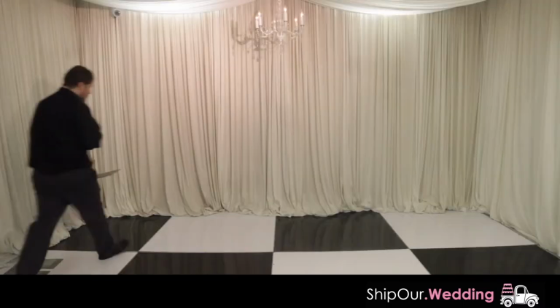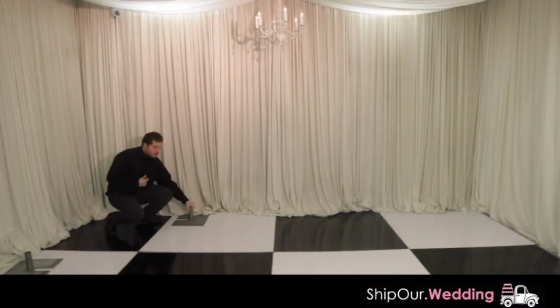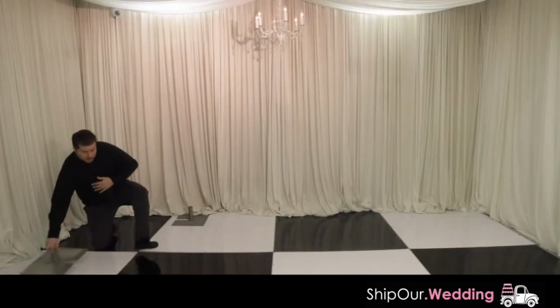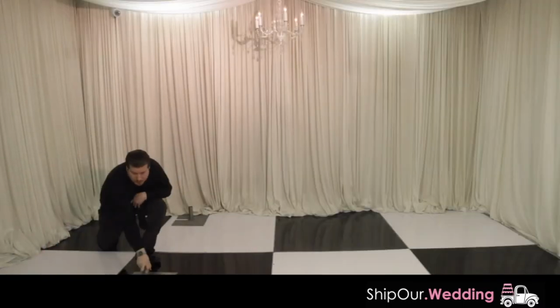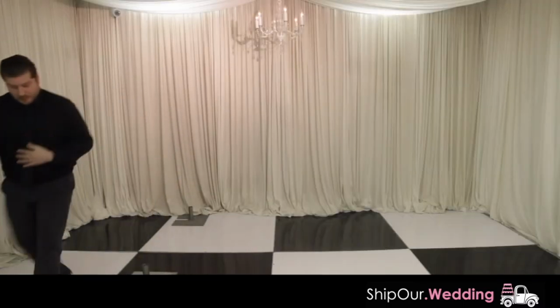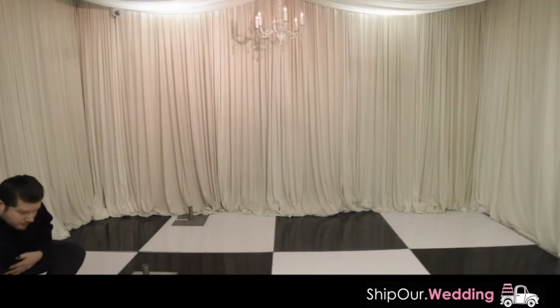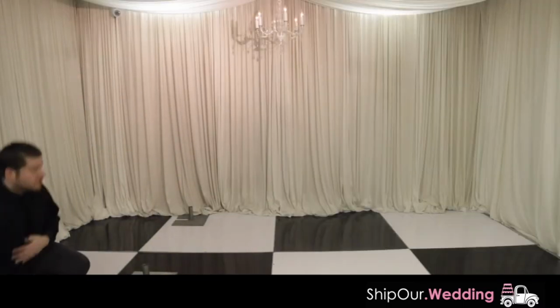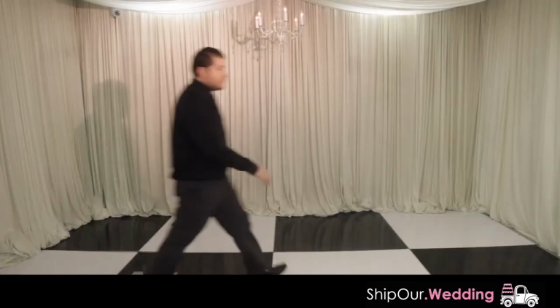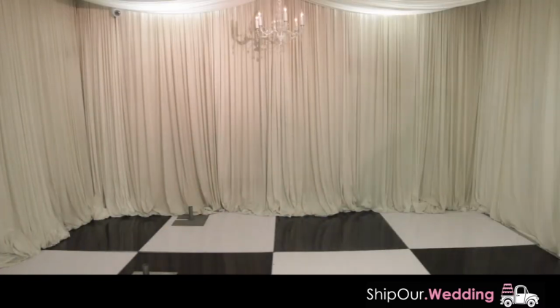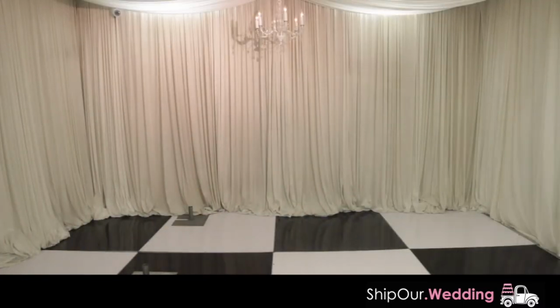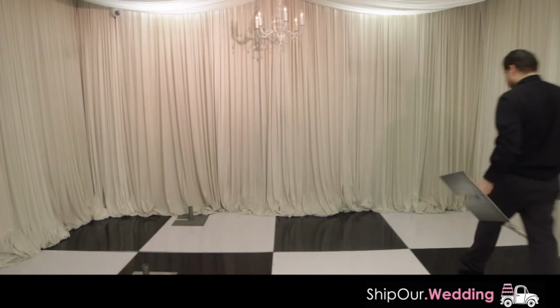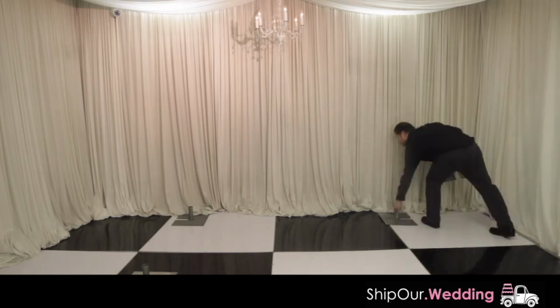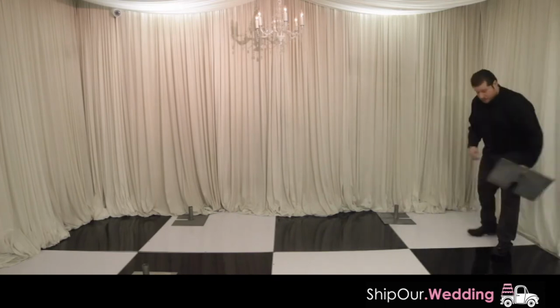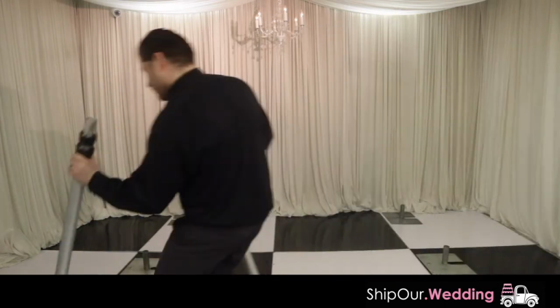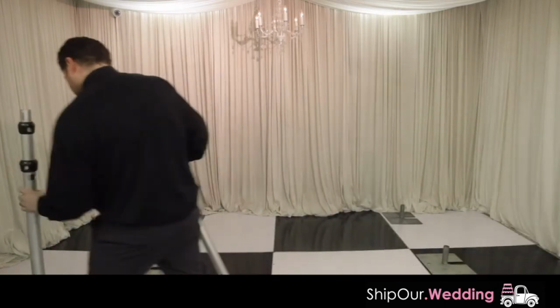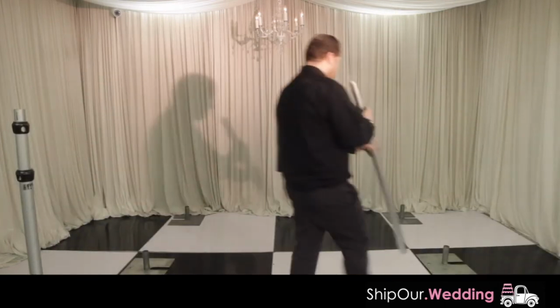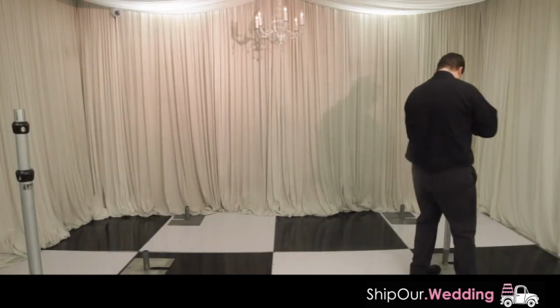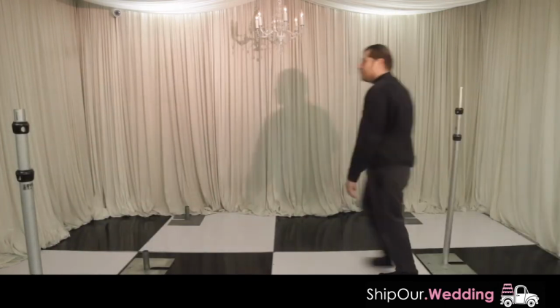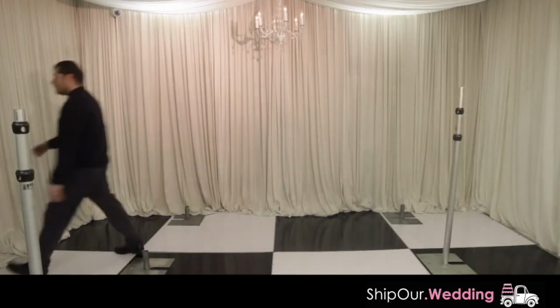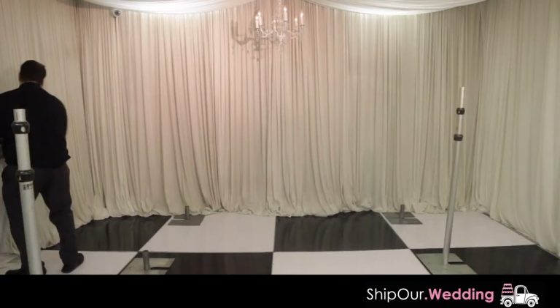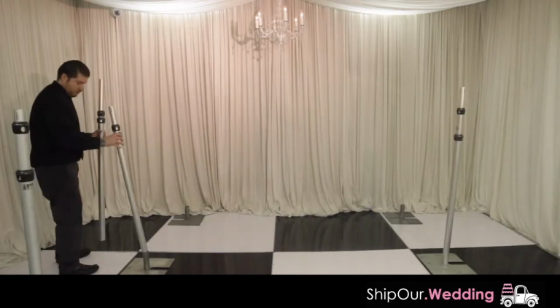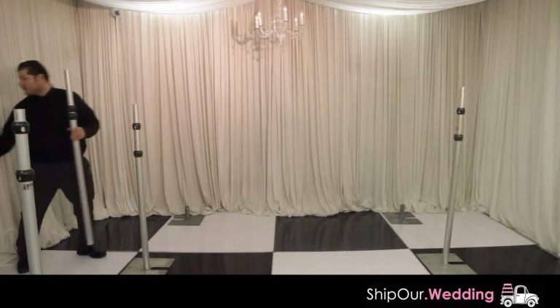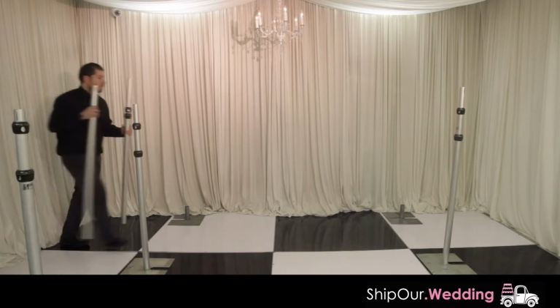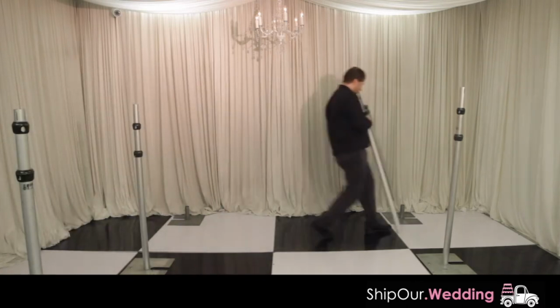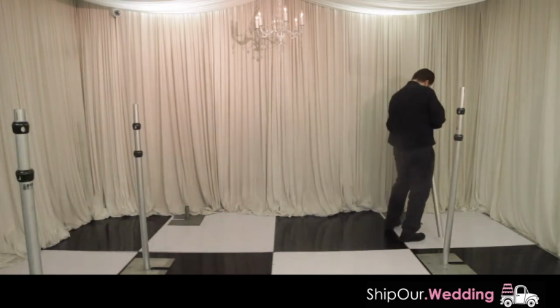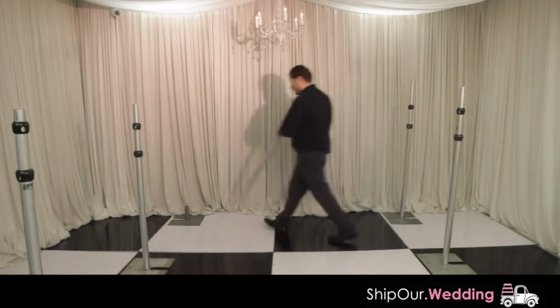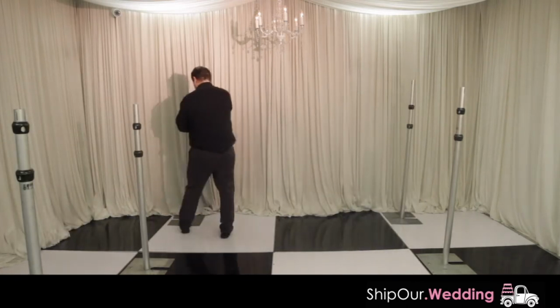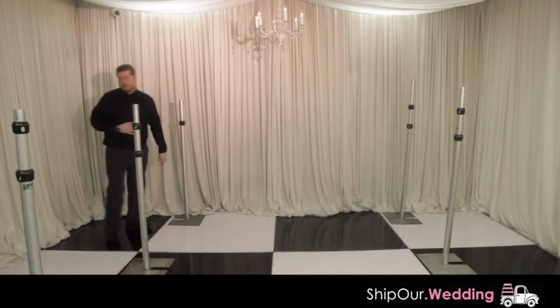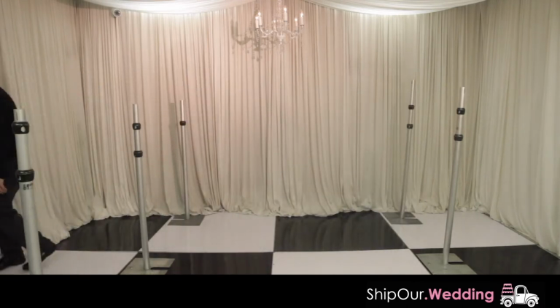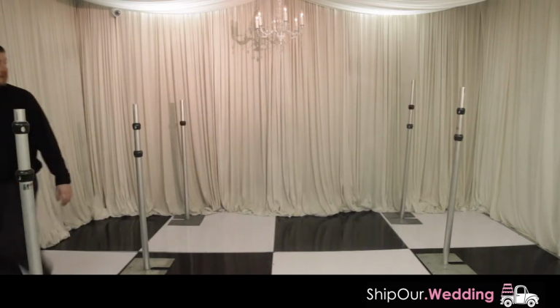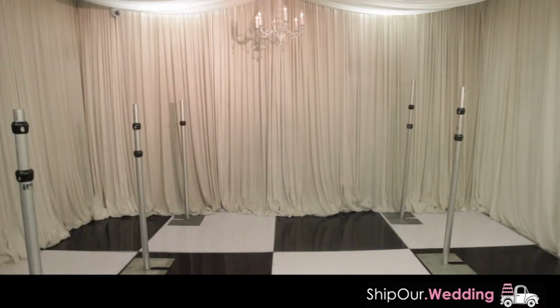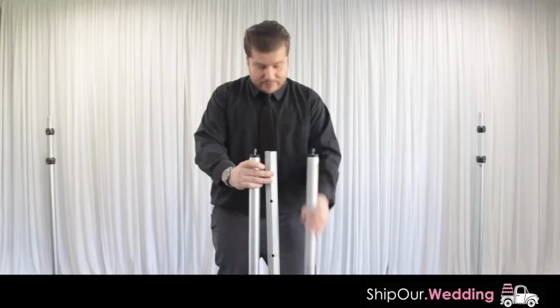Lay six assembled base plates on the ground as two columns of three evenly spaced base plates. Next, slide your uprights over the center base plate frame. If it's a tight fit, only force on the ferrule 50% and not all the way down.